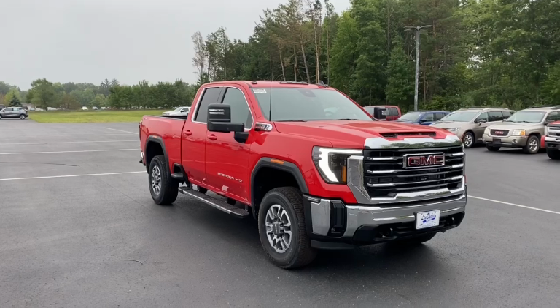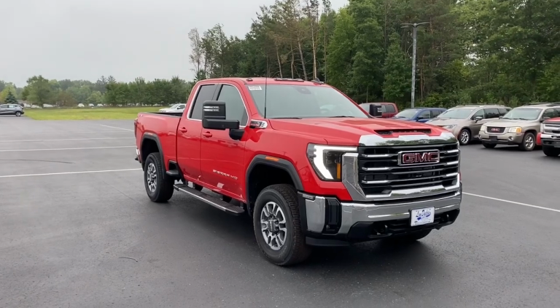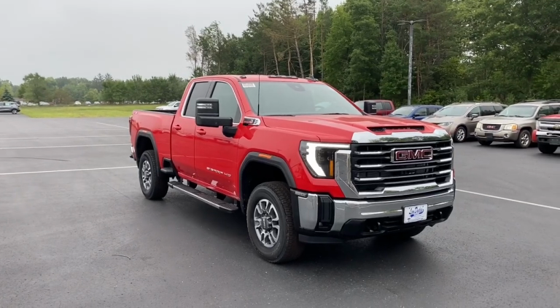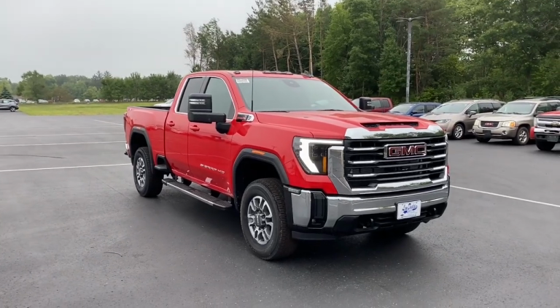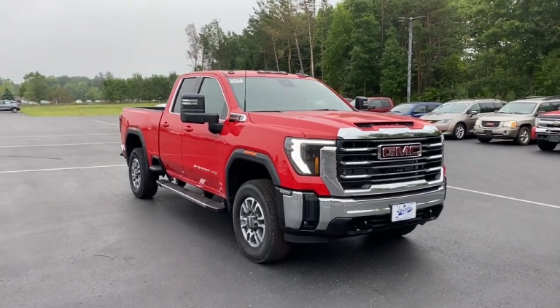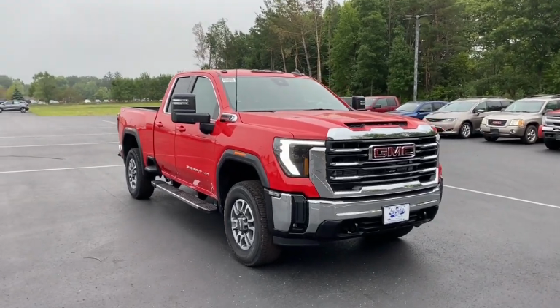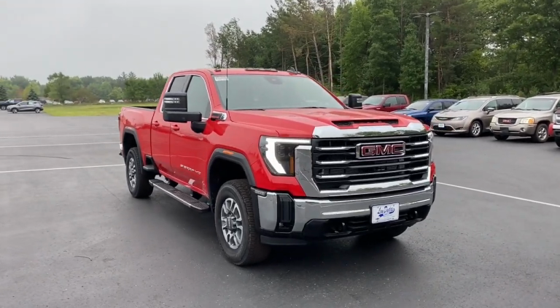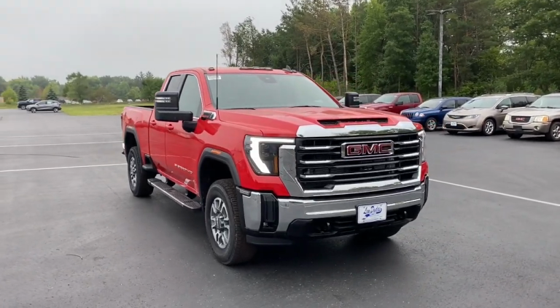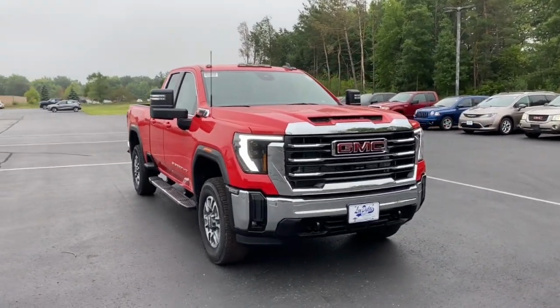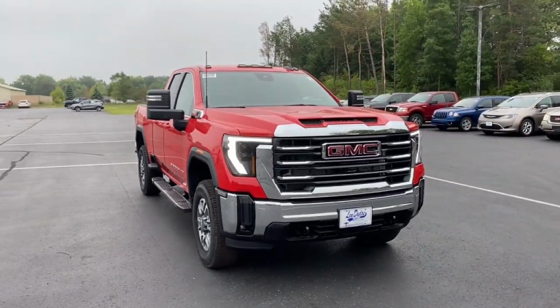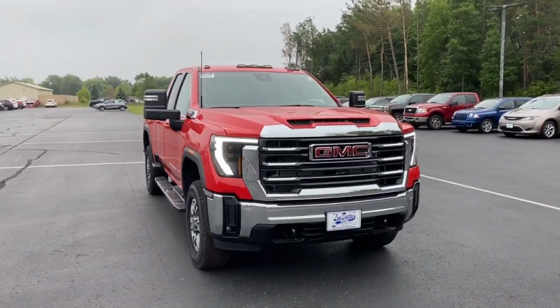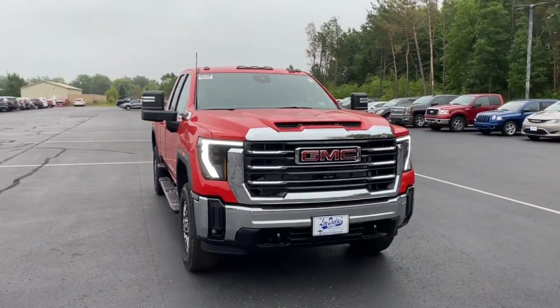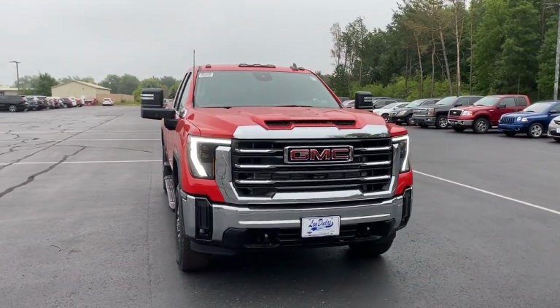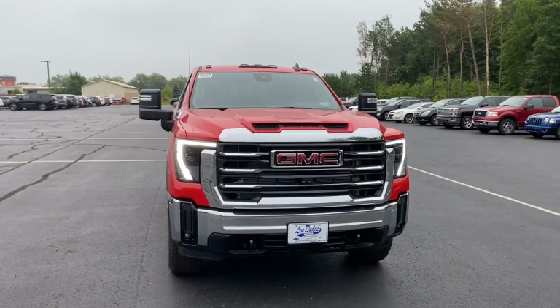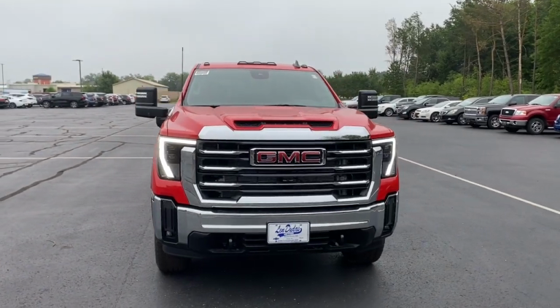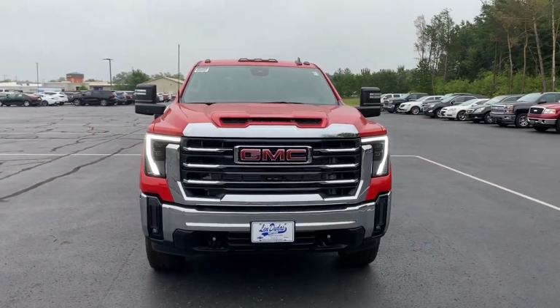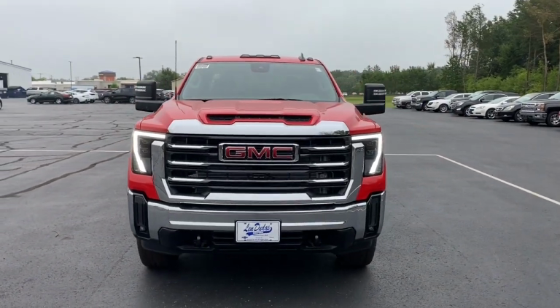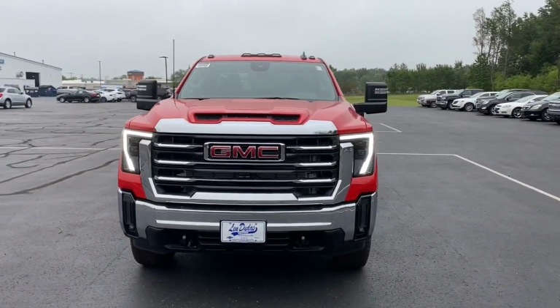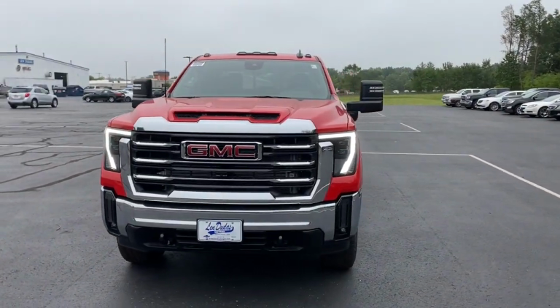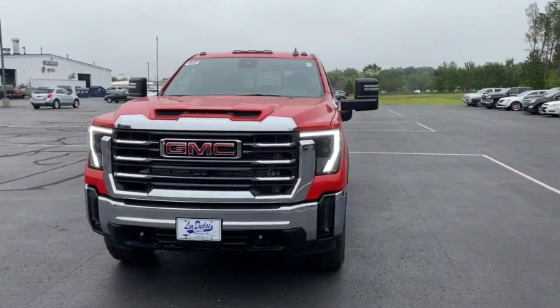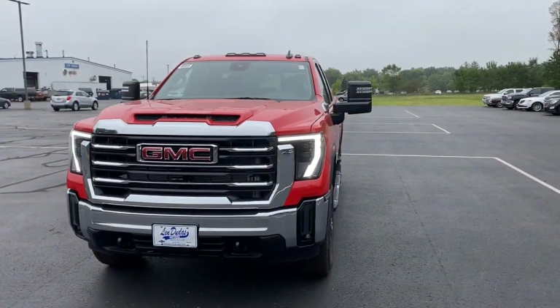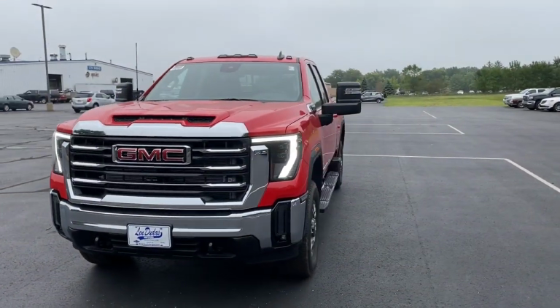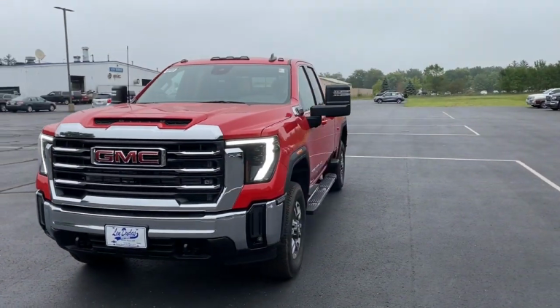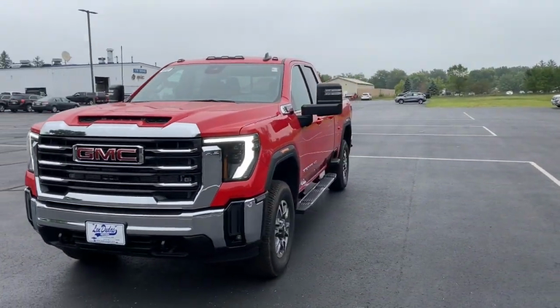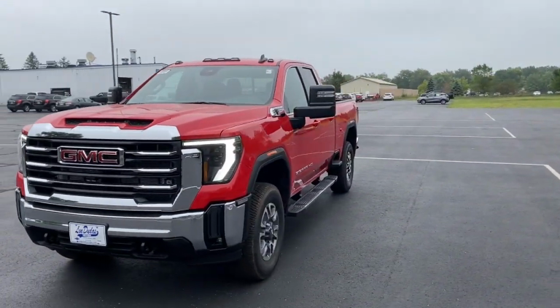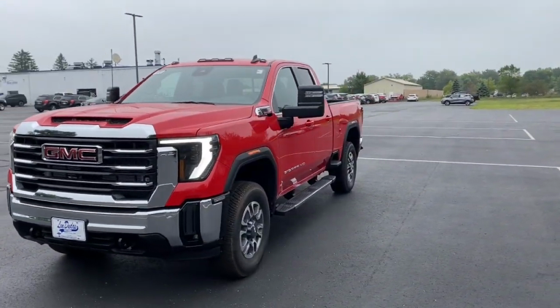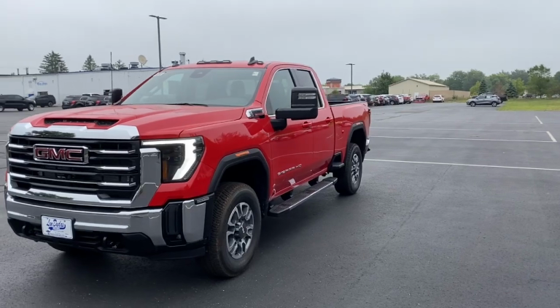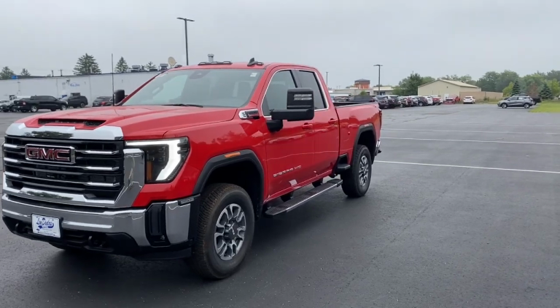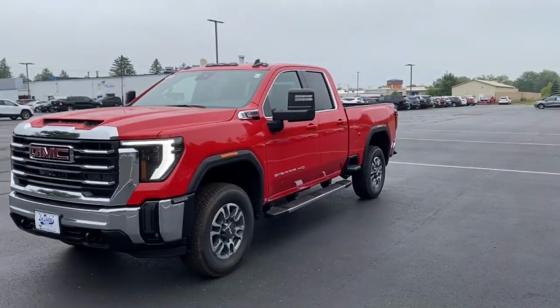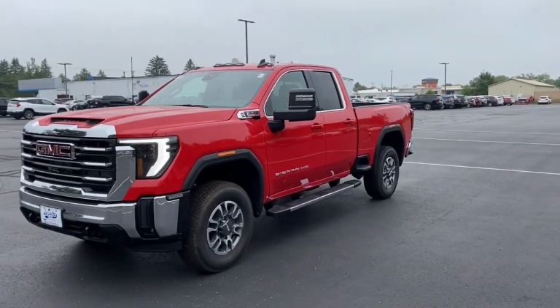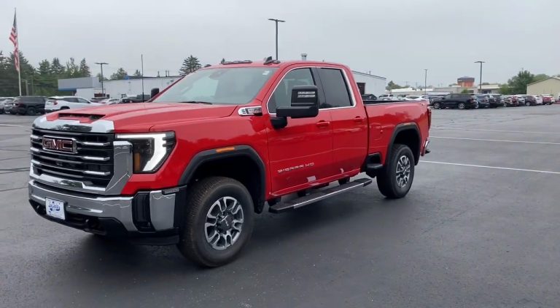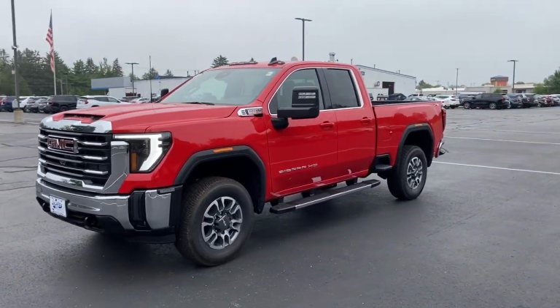Looking for your dream car? It could be the 2024 GMC Sierra HD. This full-size Sierra HD delivers heavy-duty strength for the toughest towing and hauling jobs.